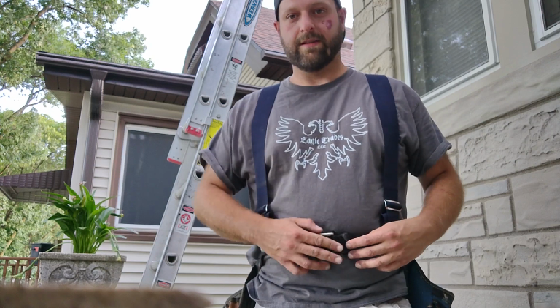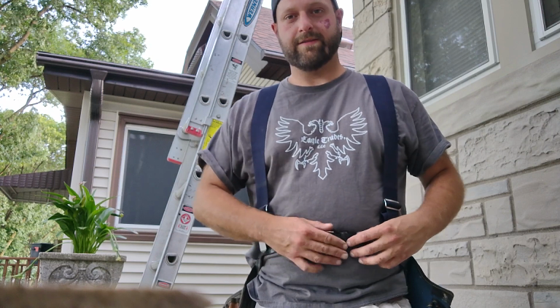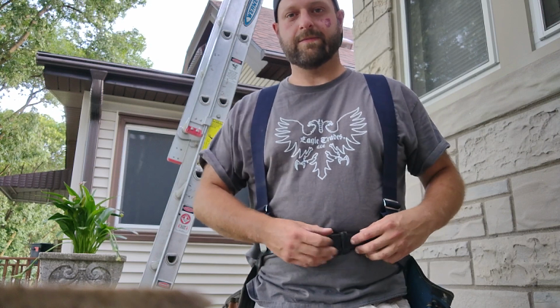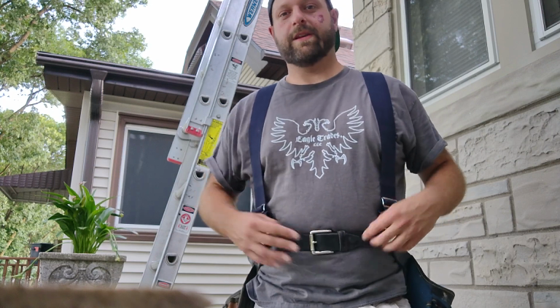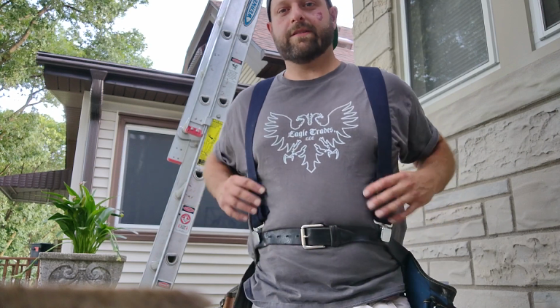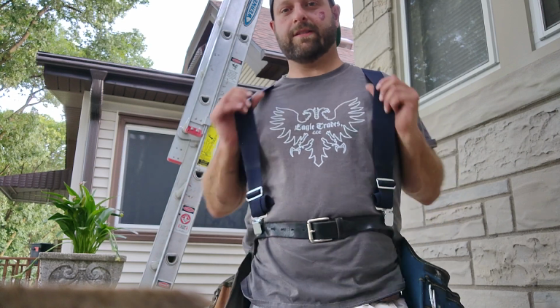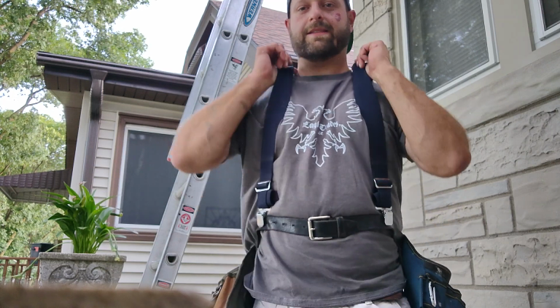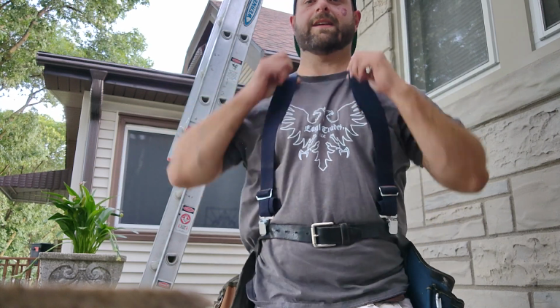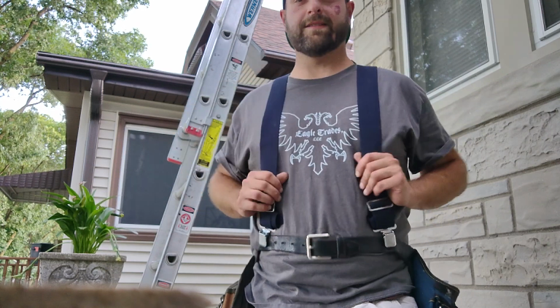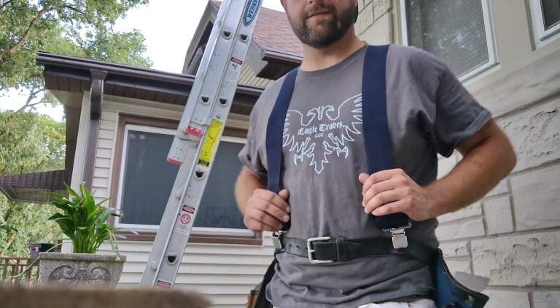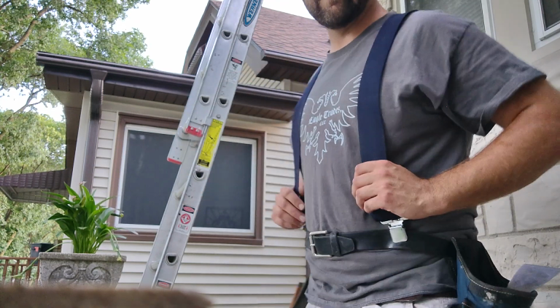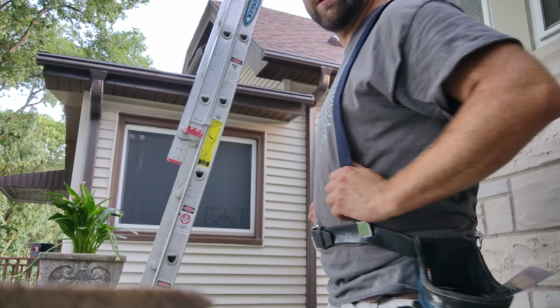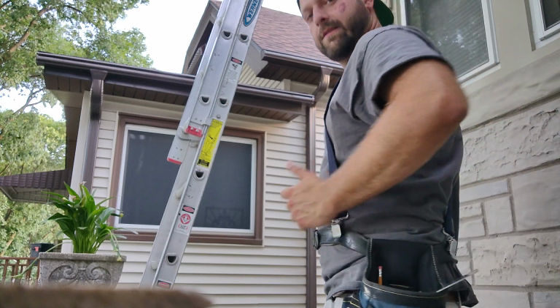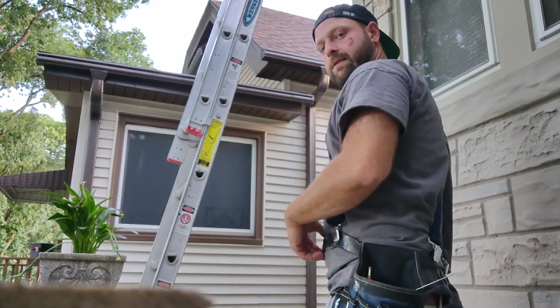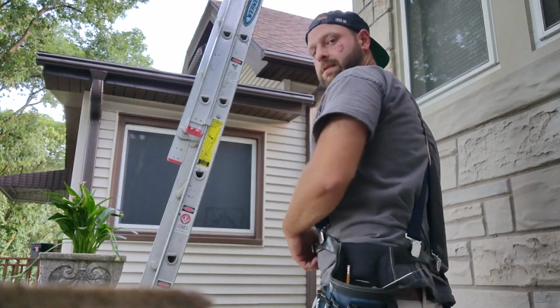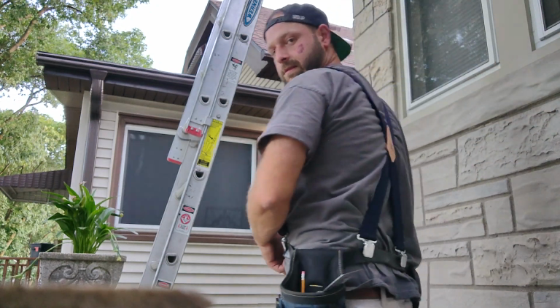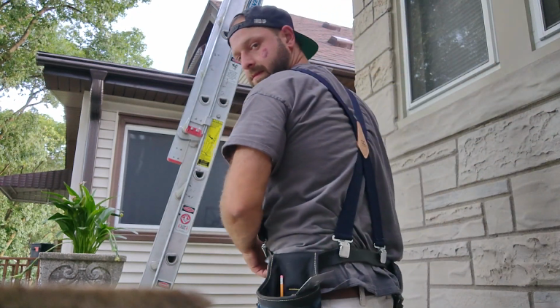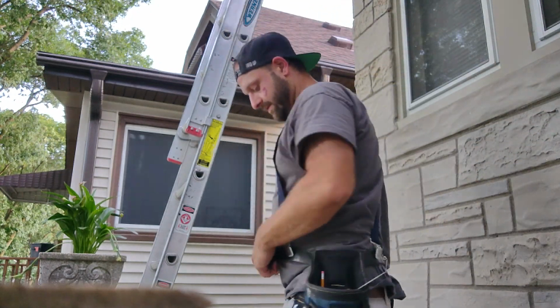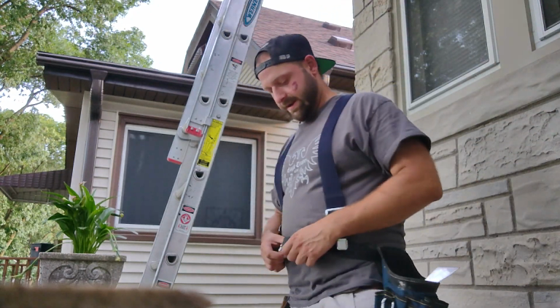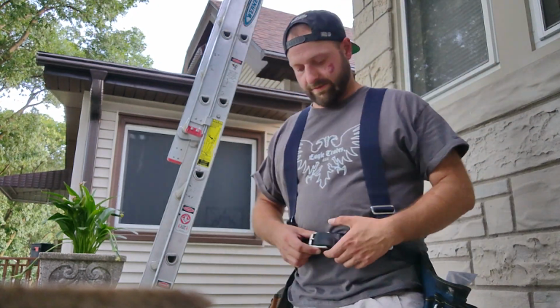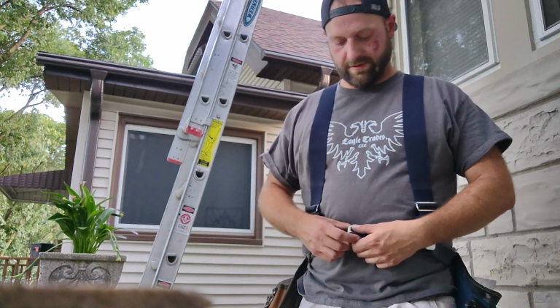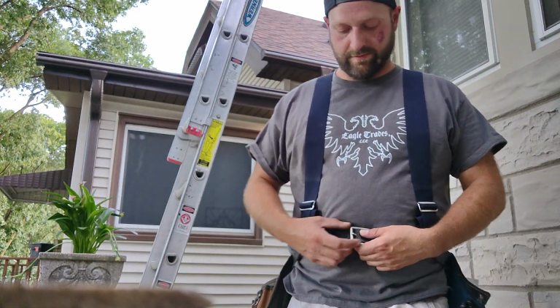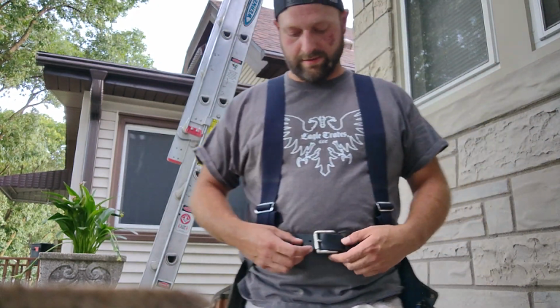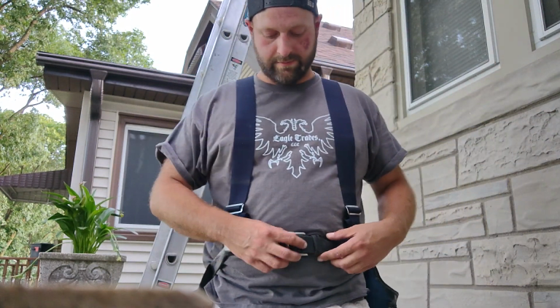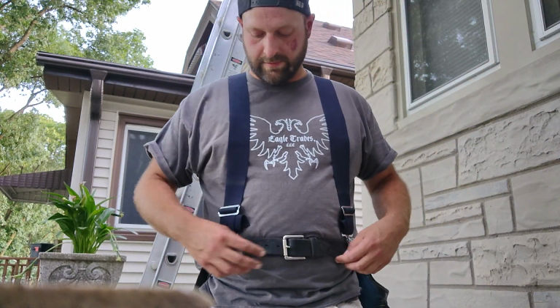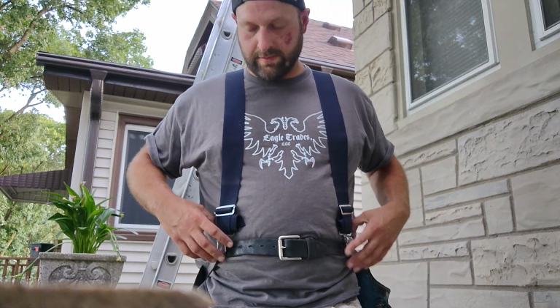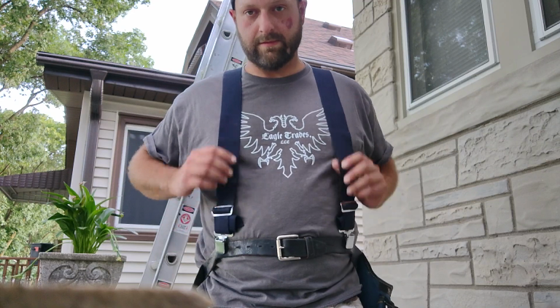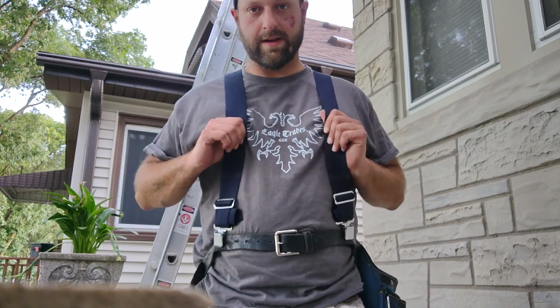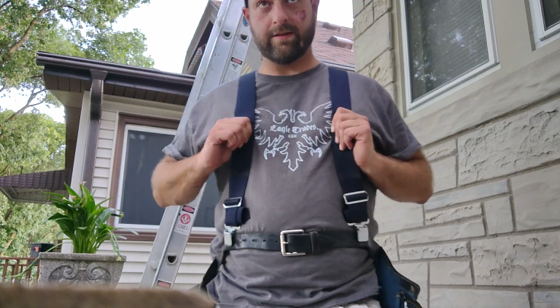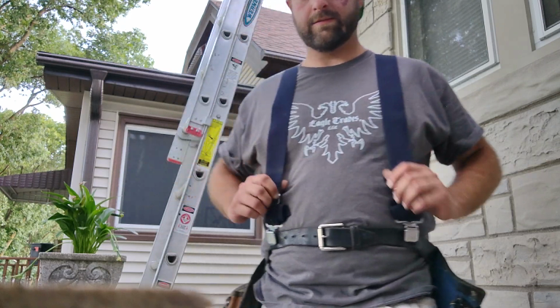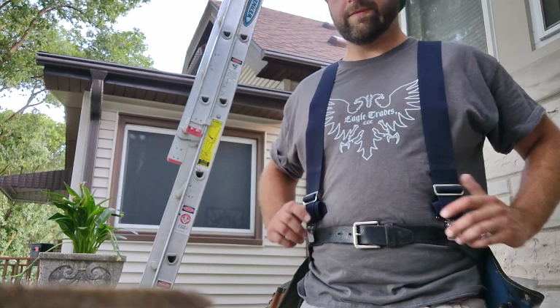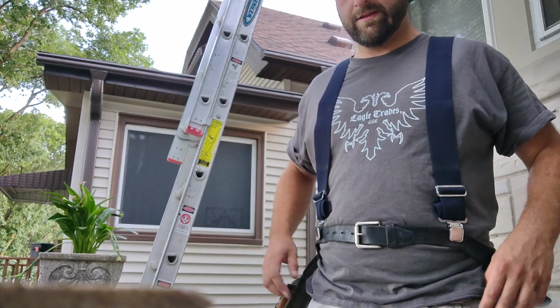I wear cheap suspenders. I got these at Ace — I think they were like 30 bucks. So far I've got the free old belt and $30 suspenders.